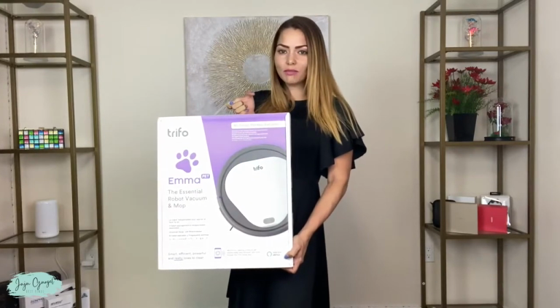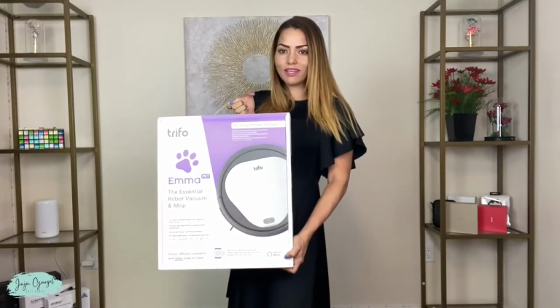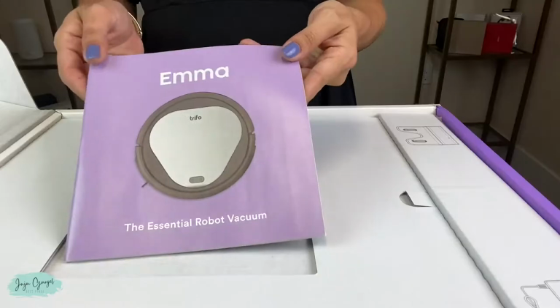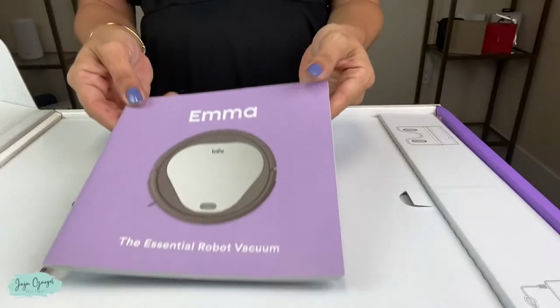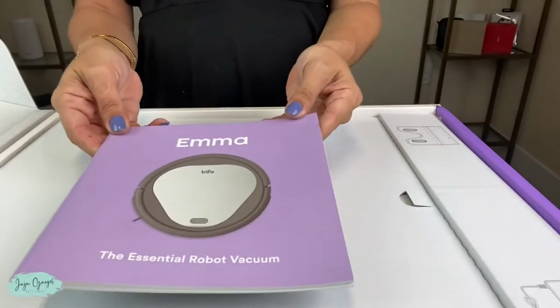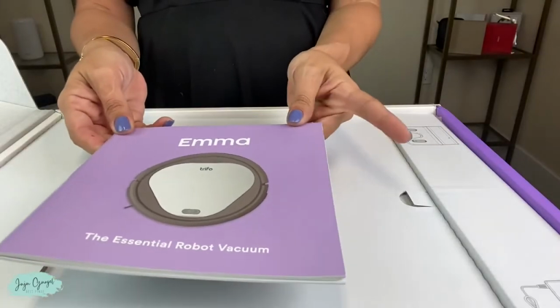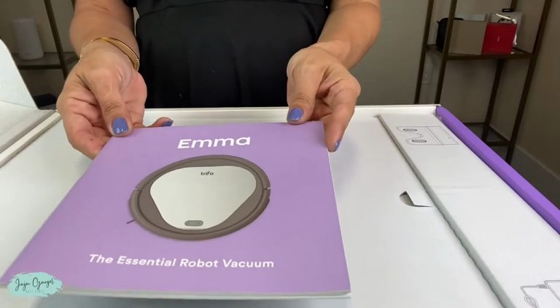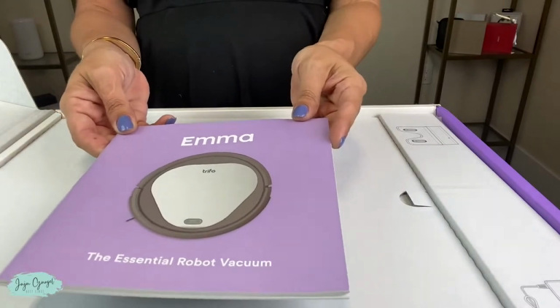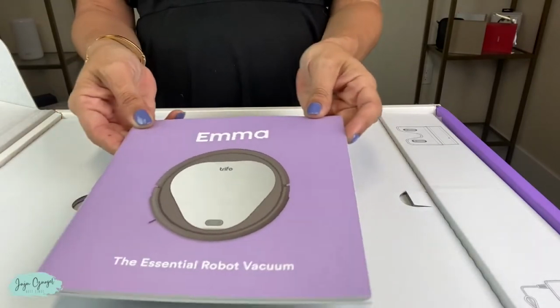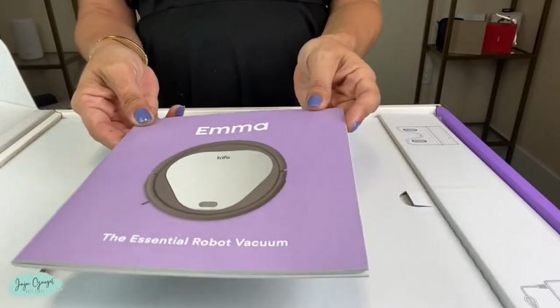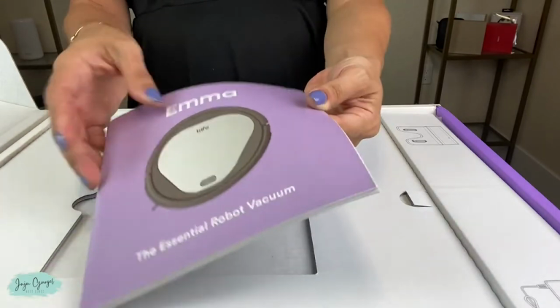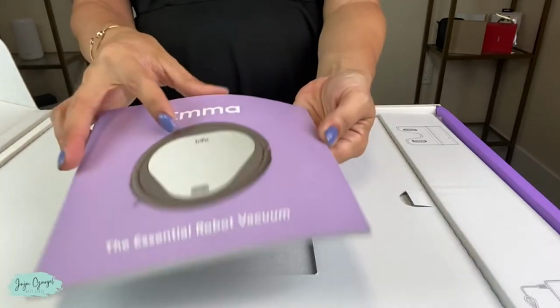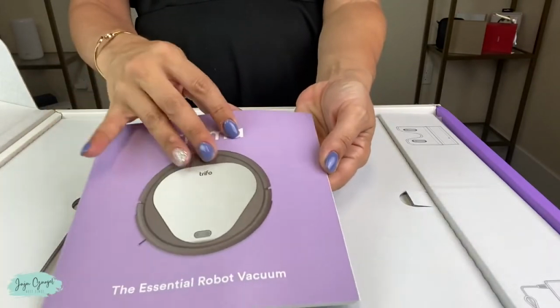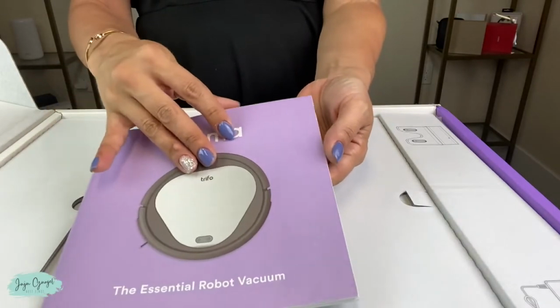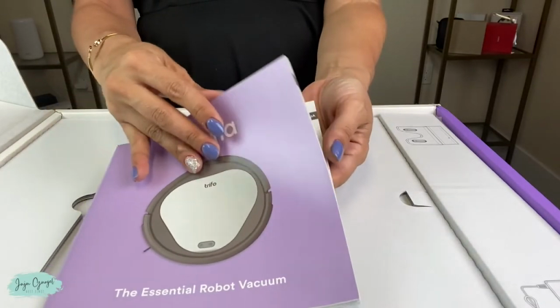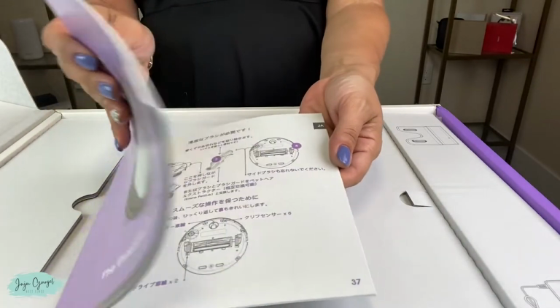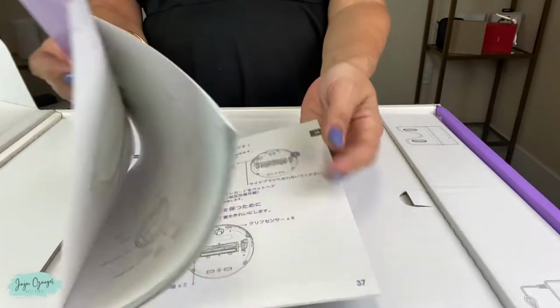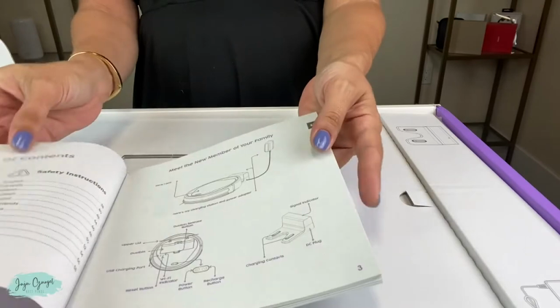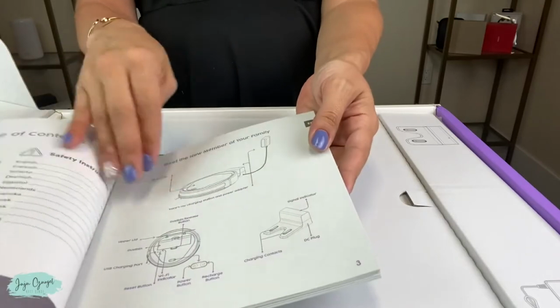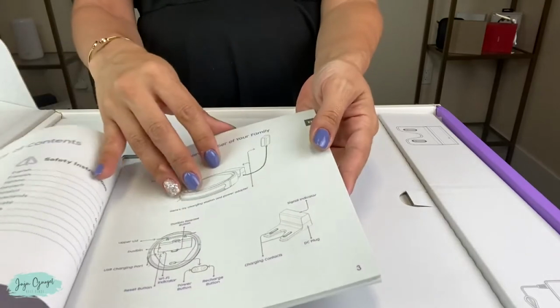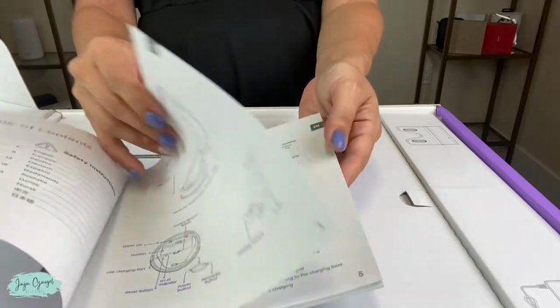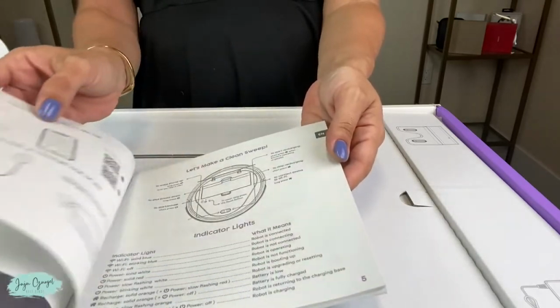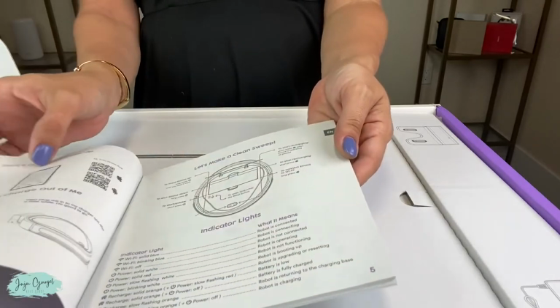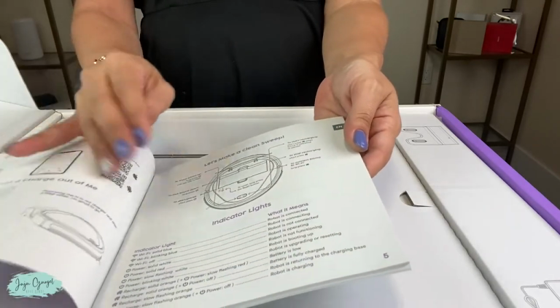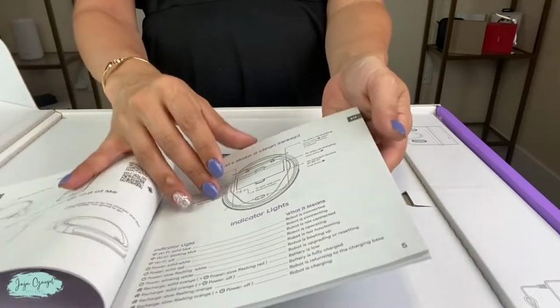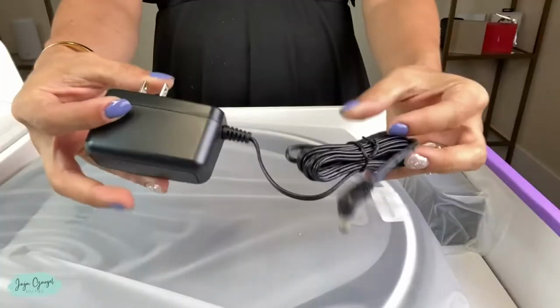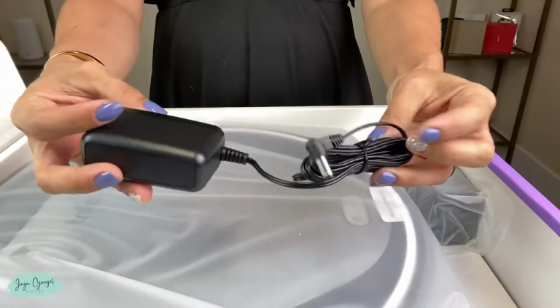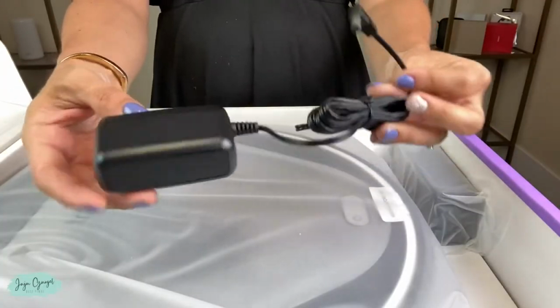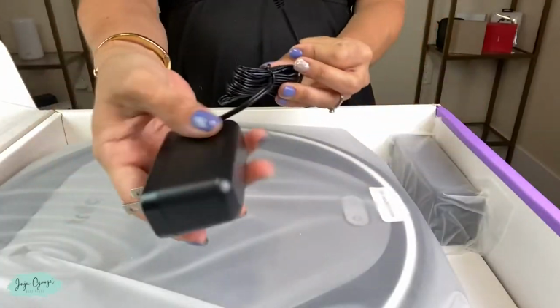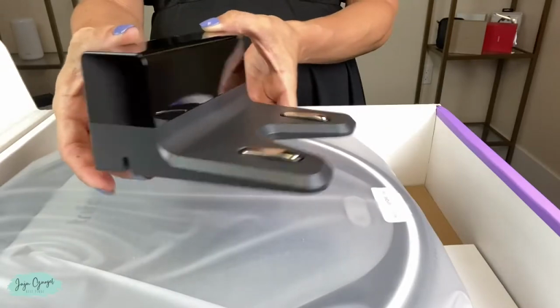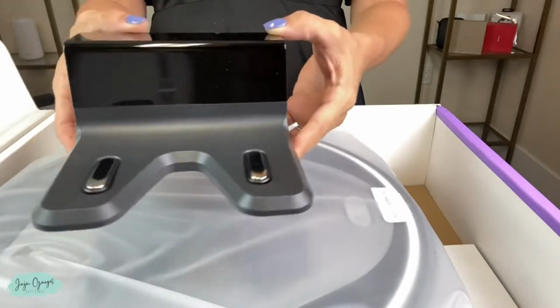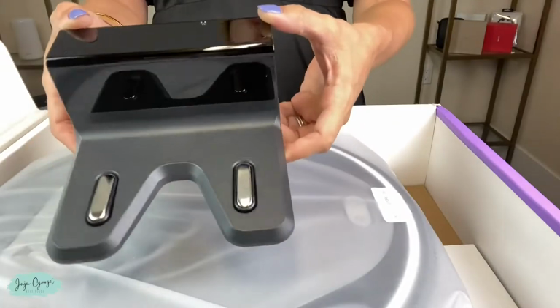The first thing we see here is the manual, which is going to give you all of the instructions and everything you need to know about Emma. We also have the power cord and the base for Emma.